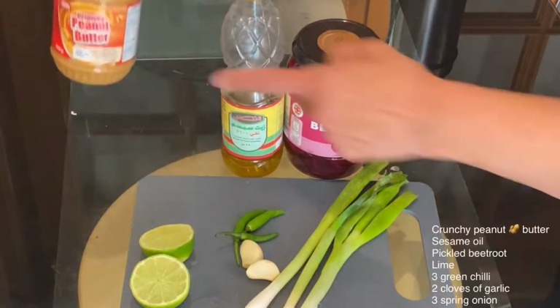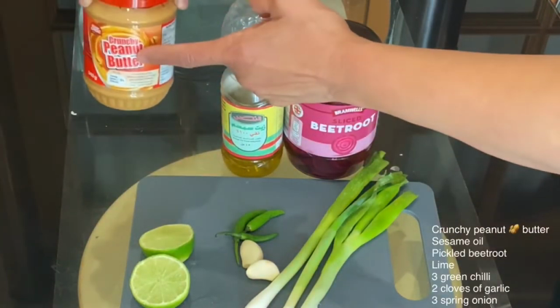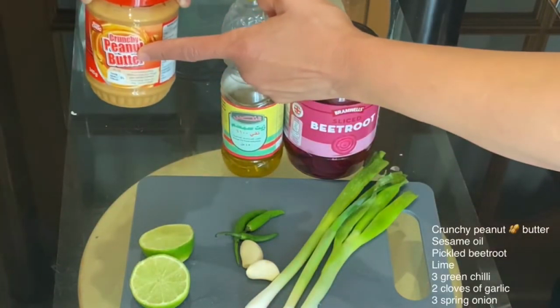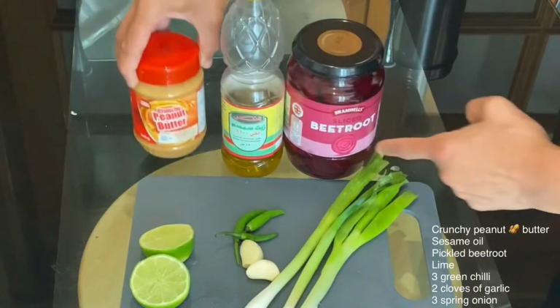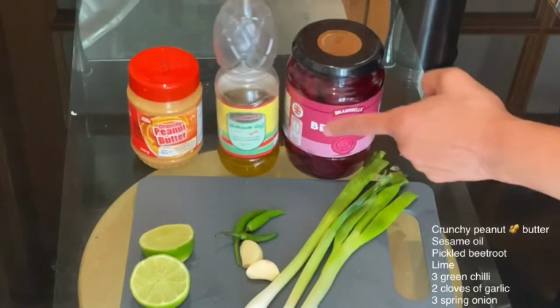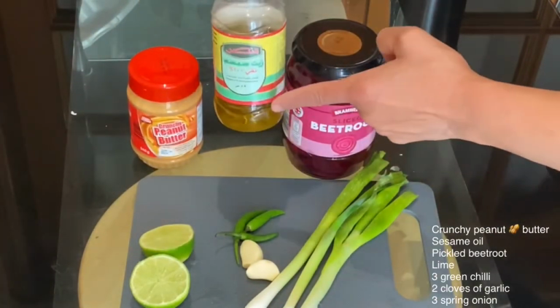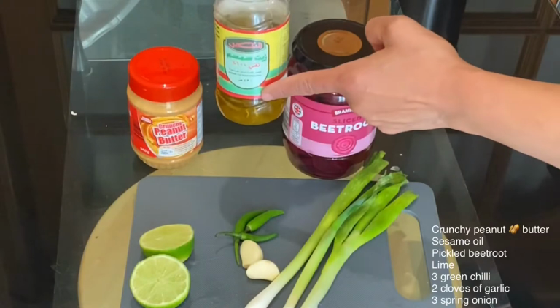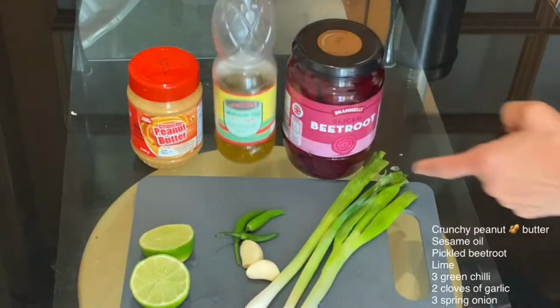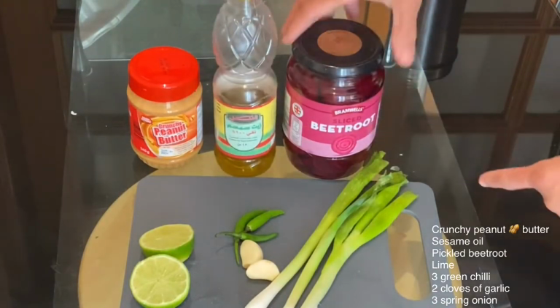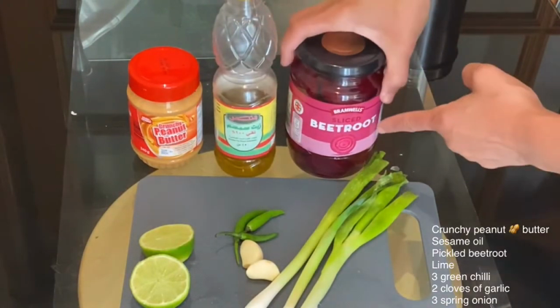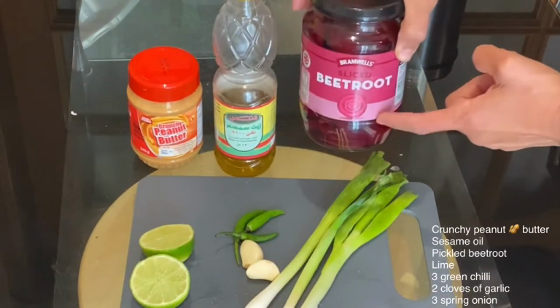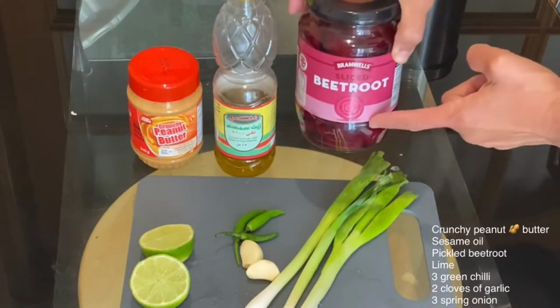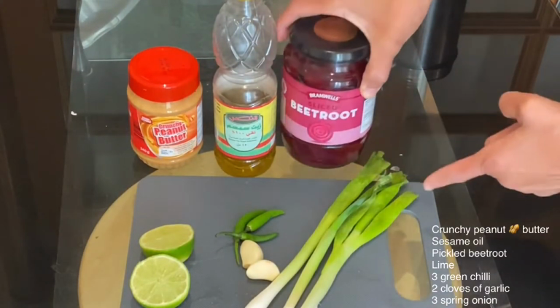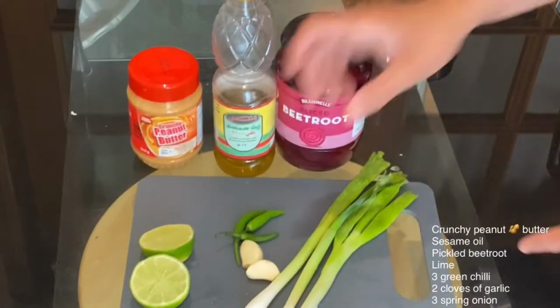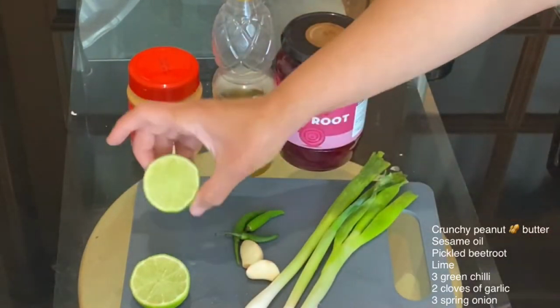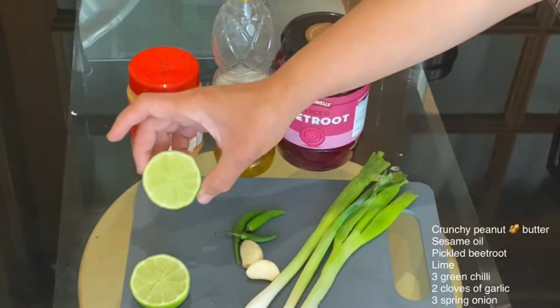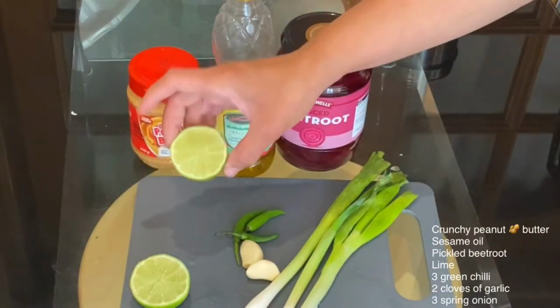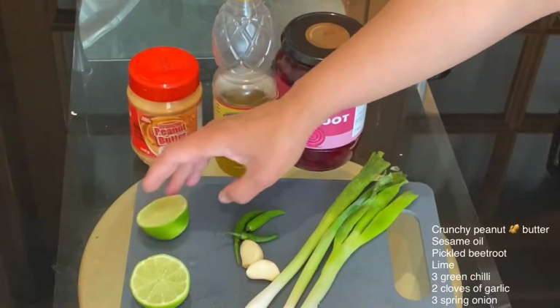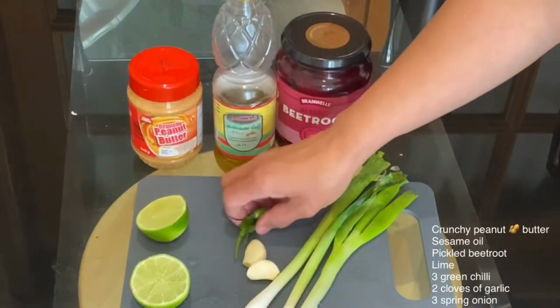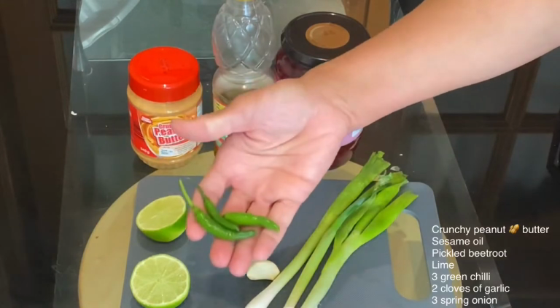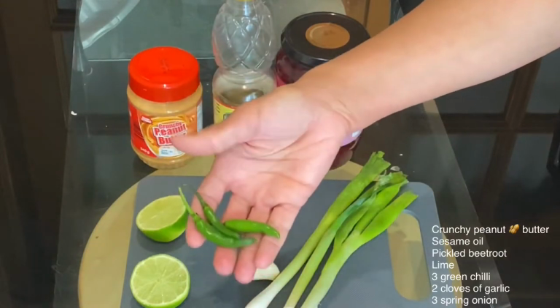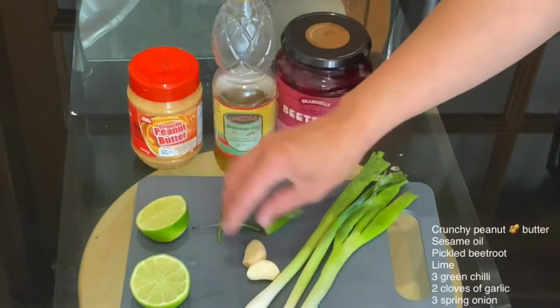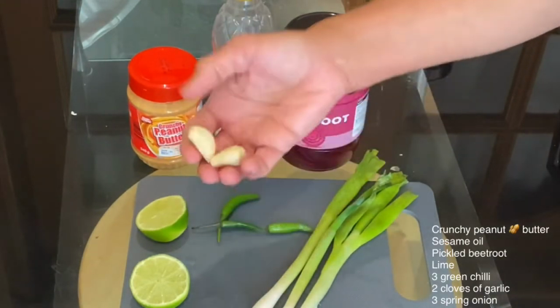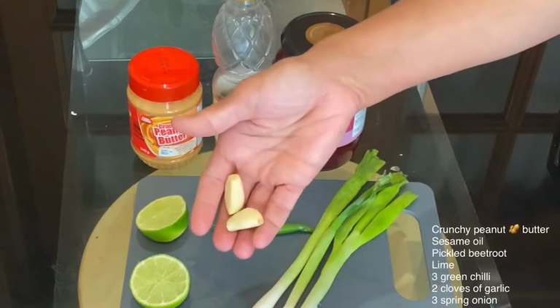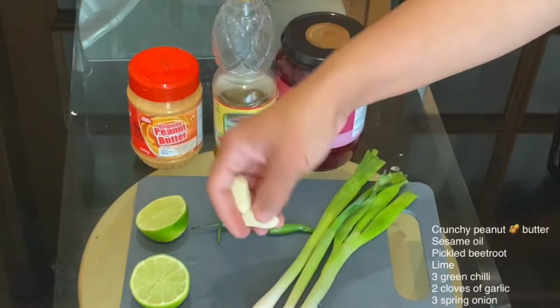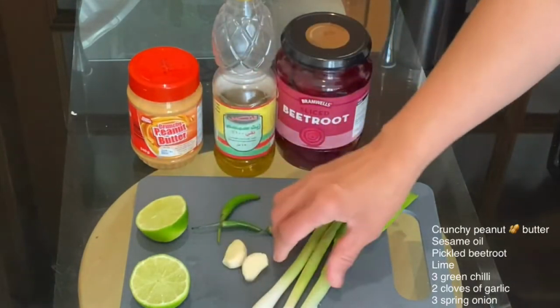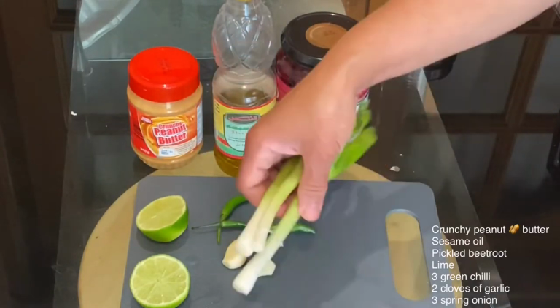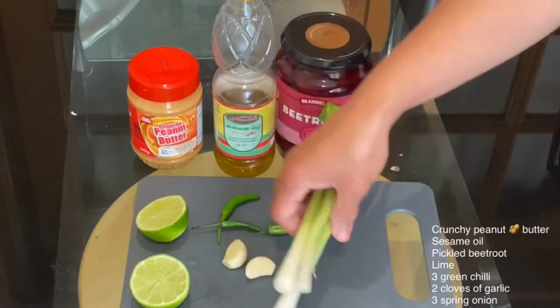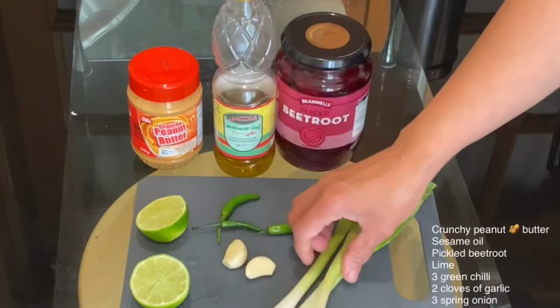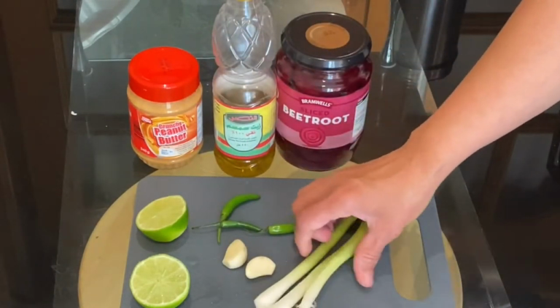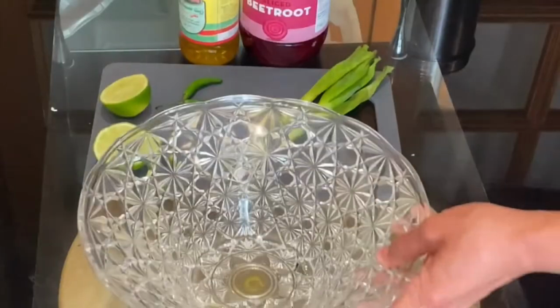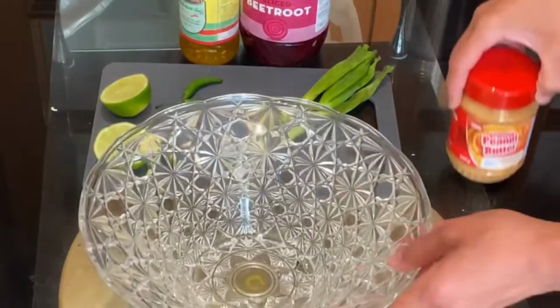For this recipe I'm using crunchy peanut butter, sesame oil, a whole jar of pickled beetroot, one whole lime, three pieces of green chili, two cloves of garlic, and three spring onions.